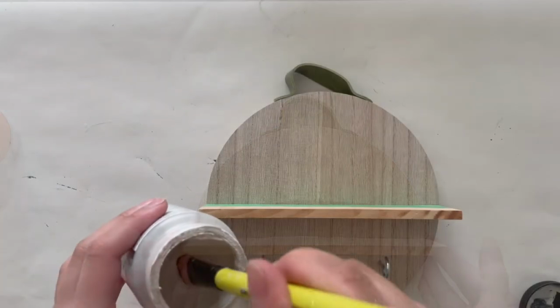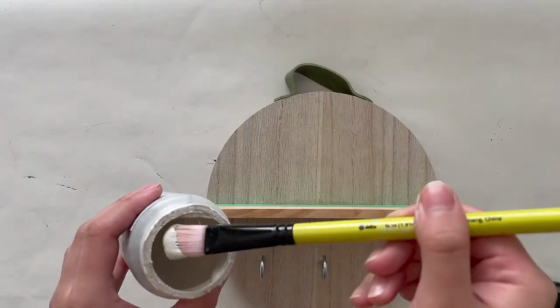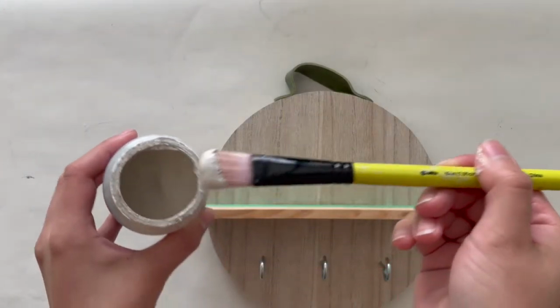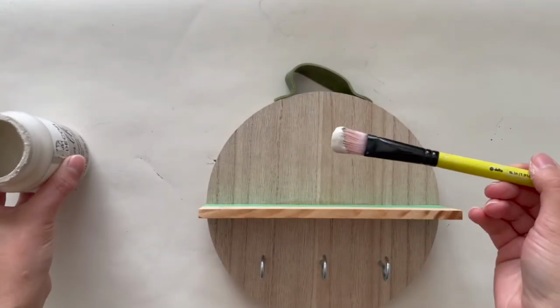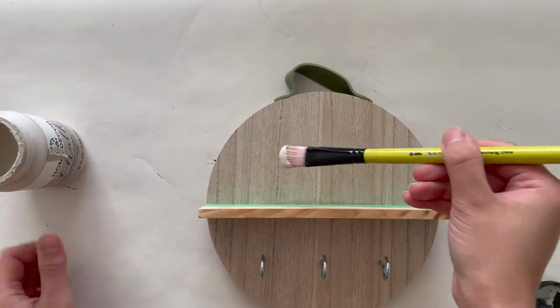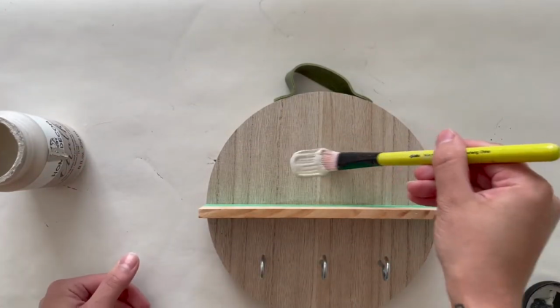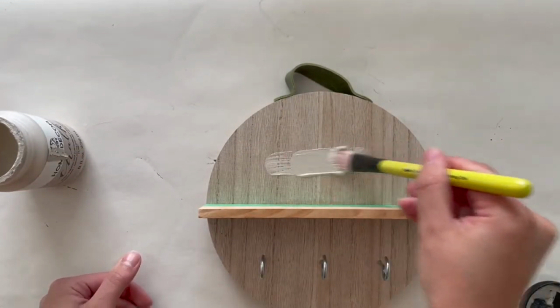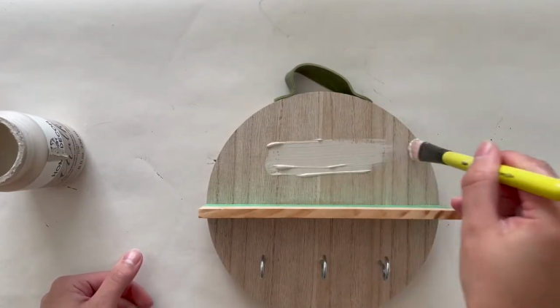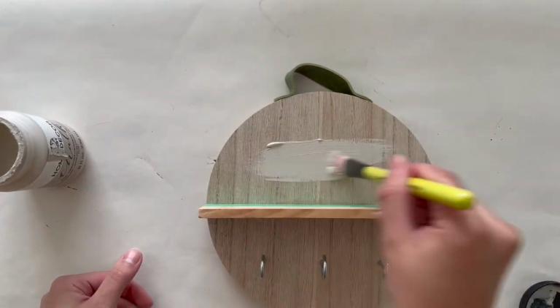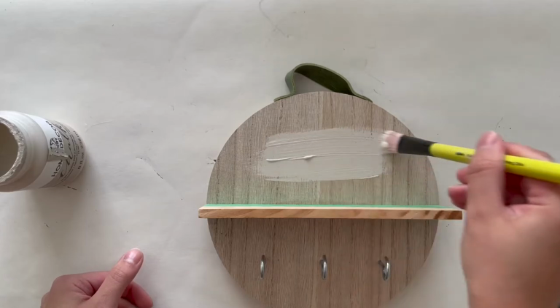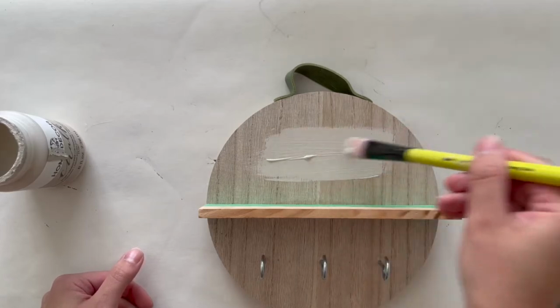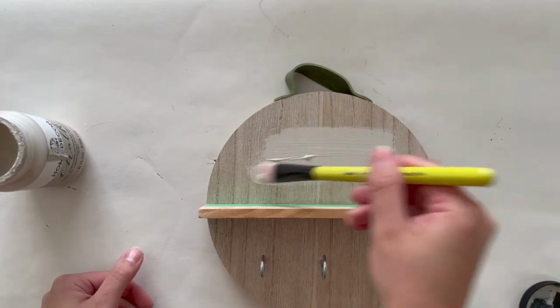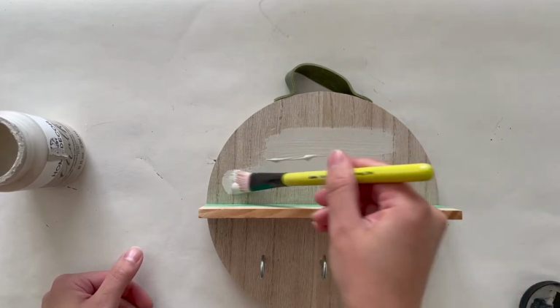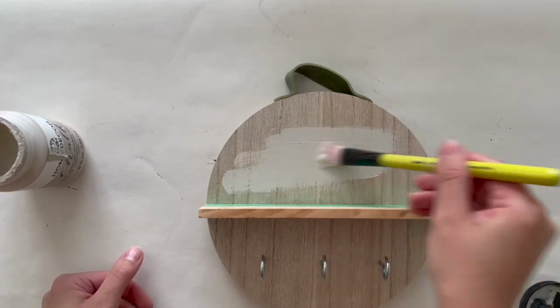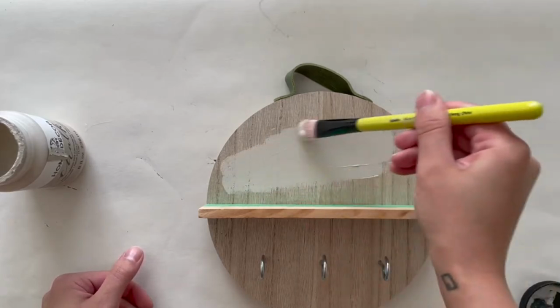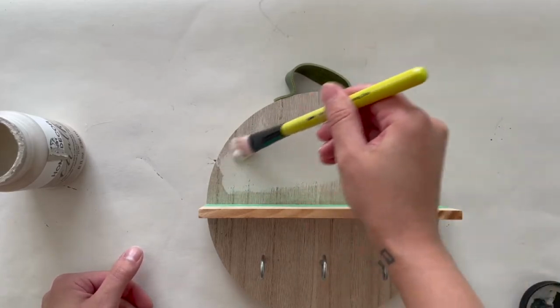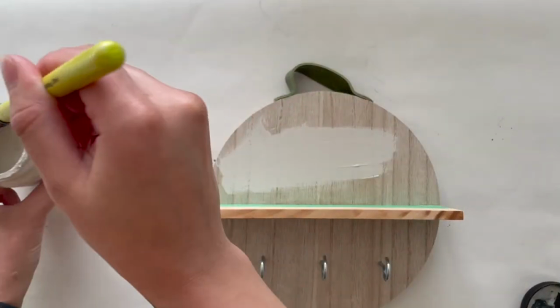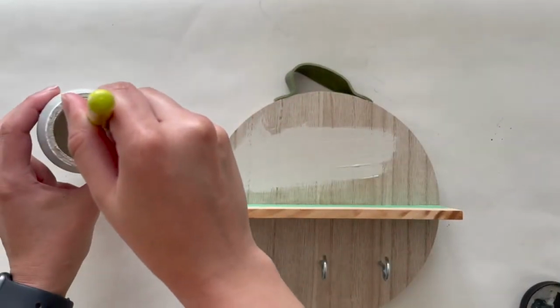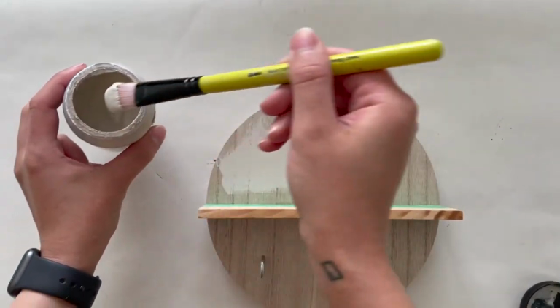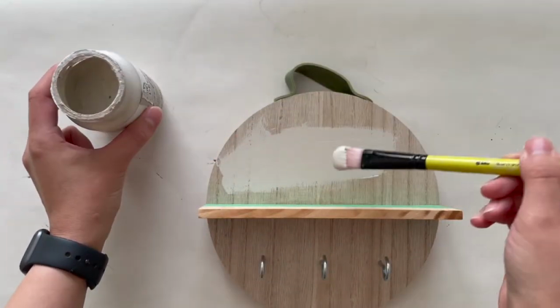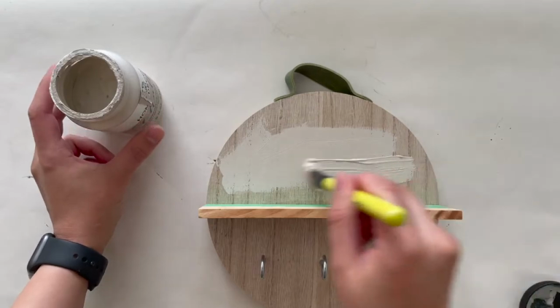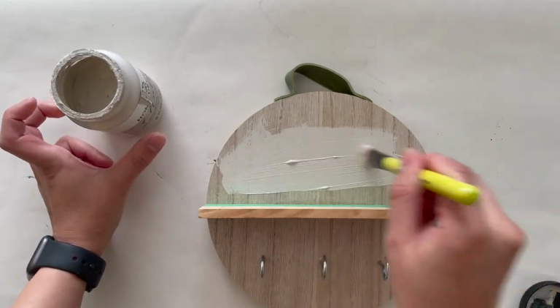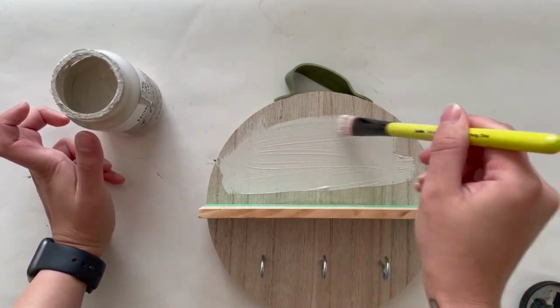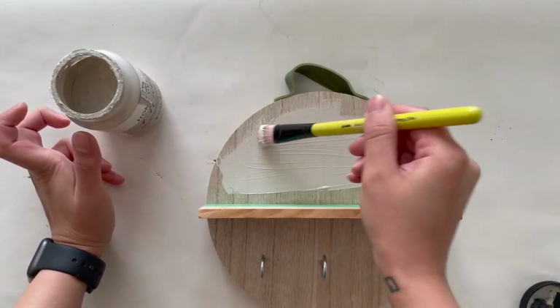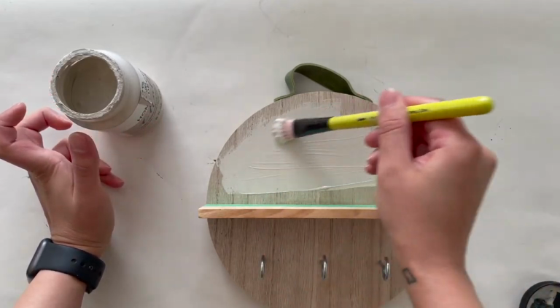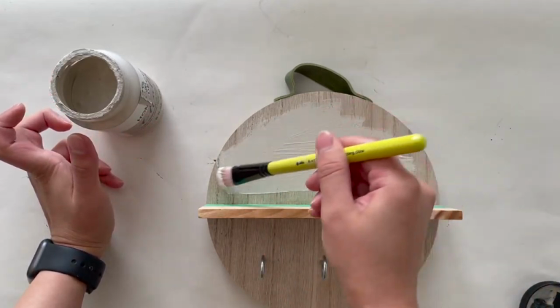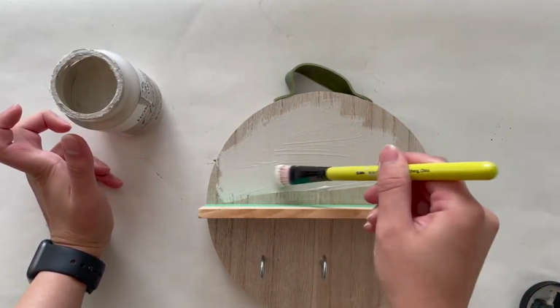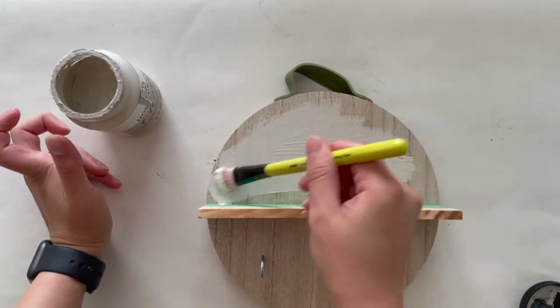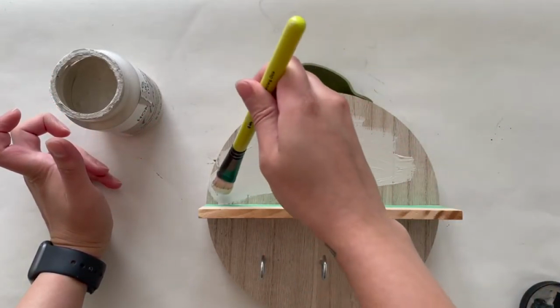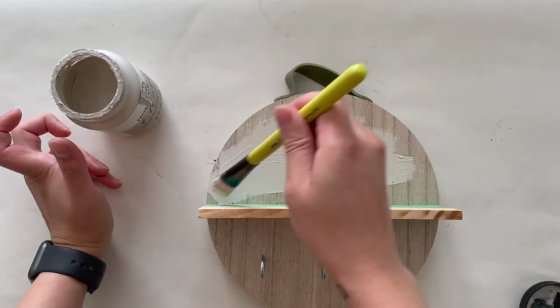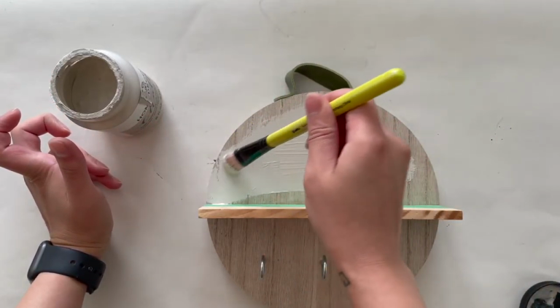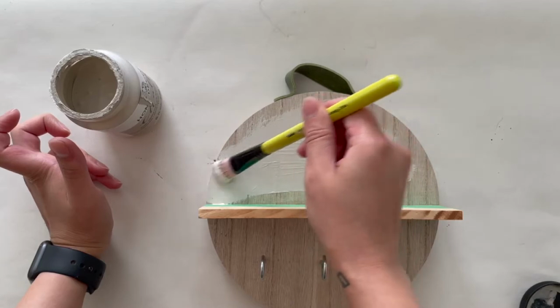I decided to paint this with two different colors, so I taped off the shelf and used some chalk paint in the color French Linen to paint the top portion. I applied two coats and let it dry completely for about 15 minutes.